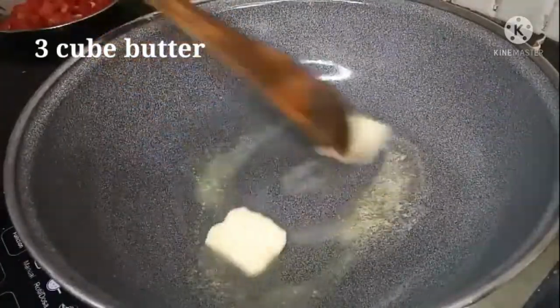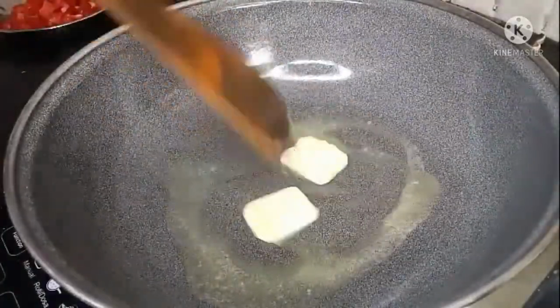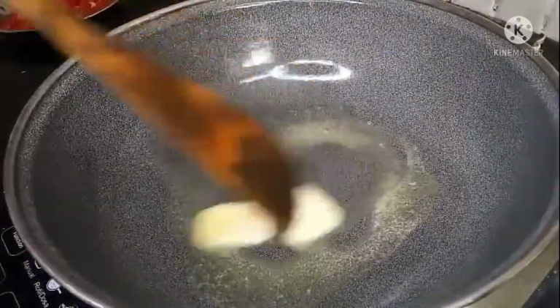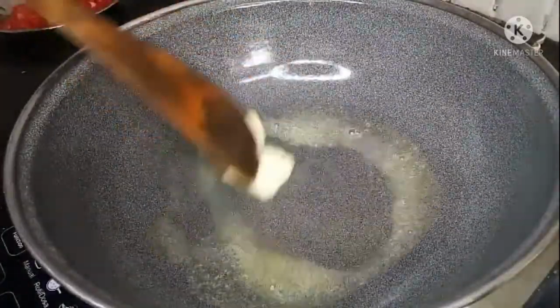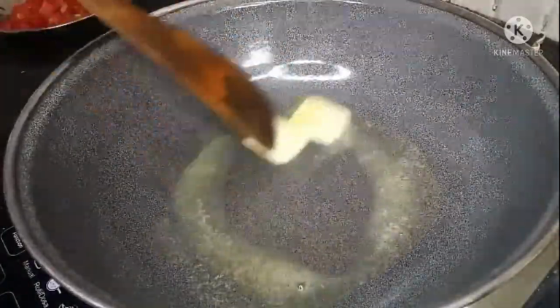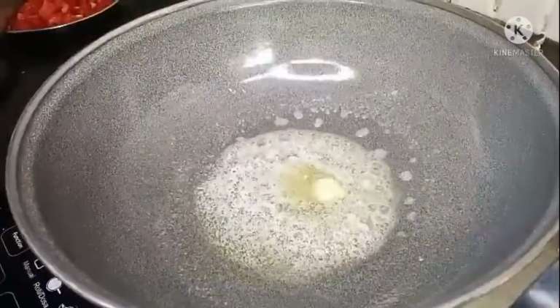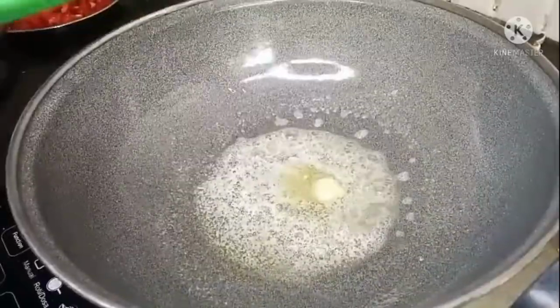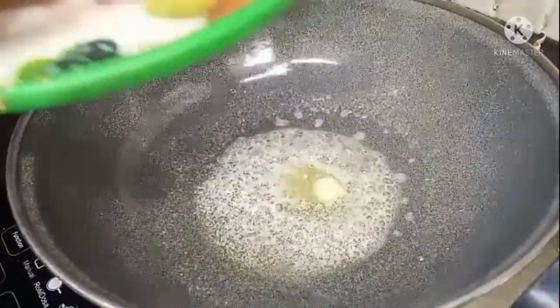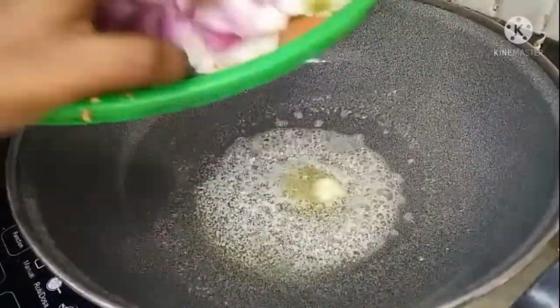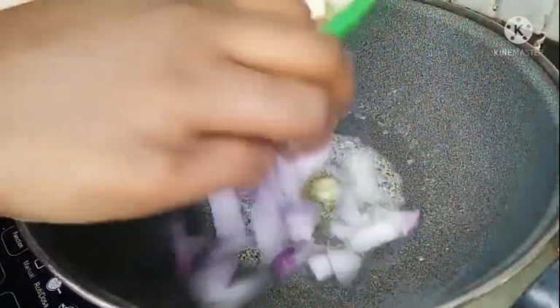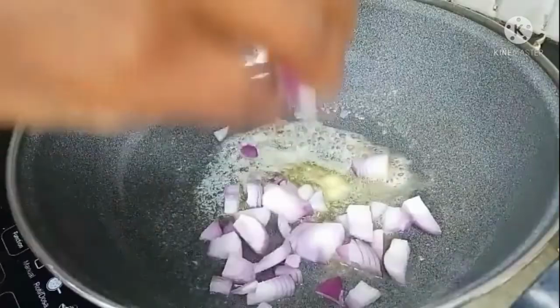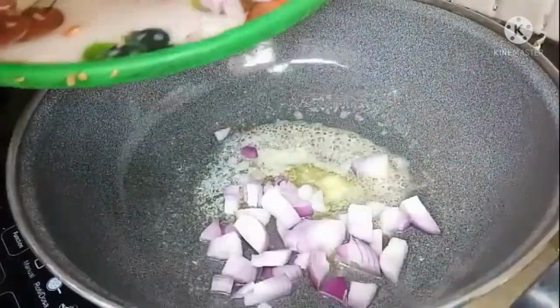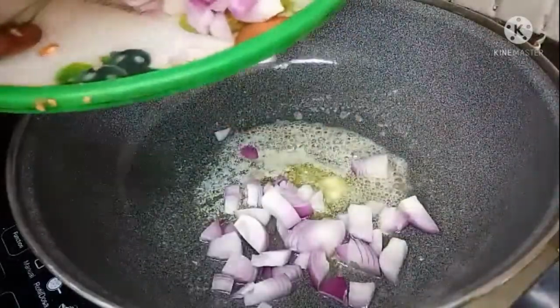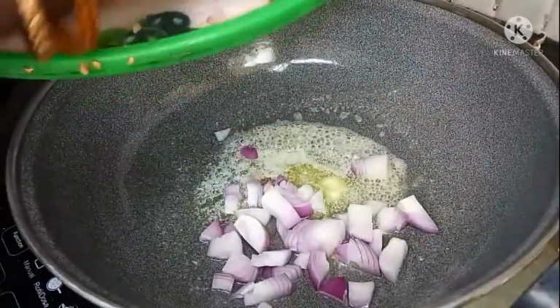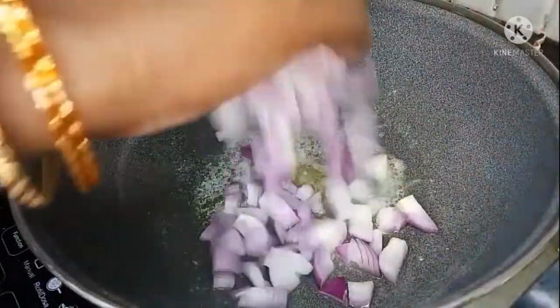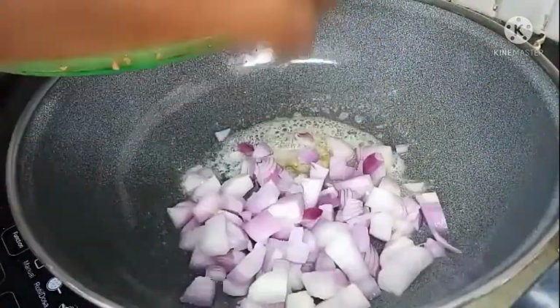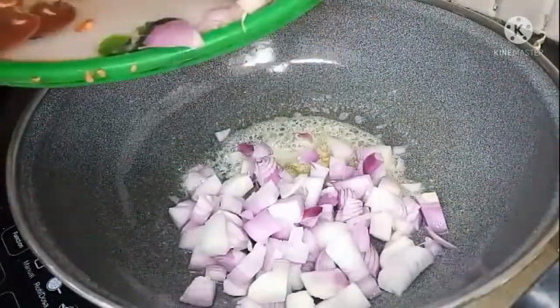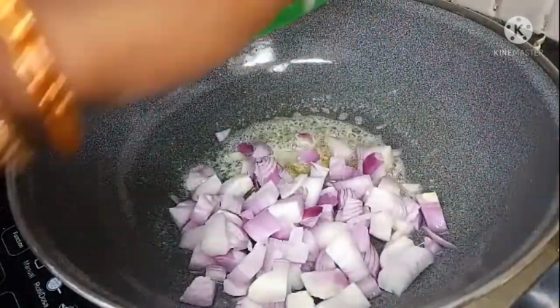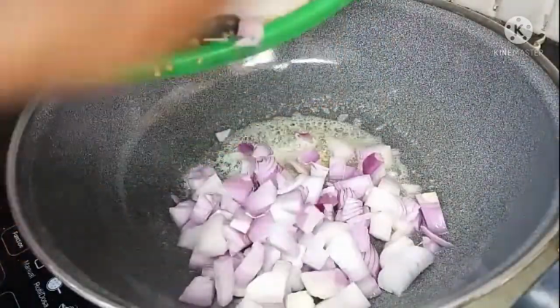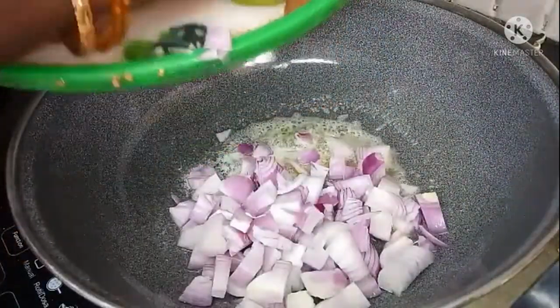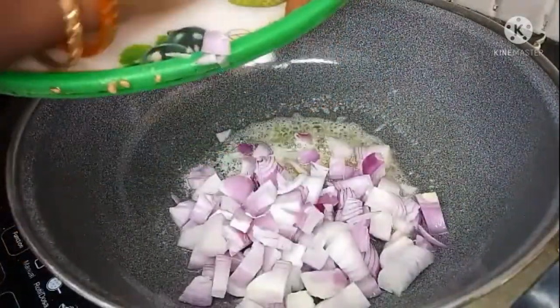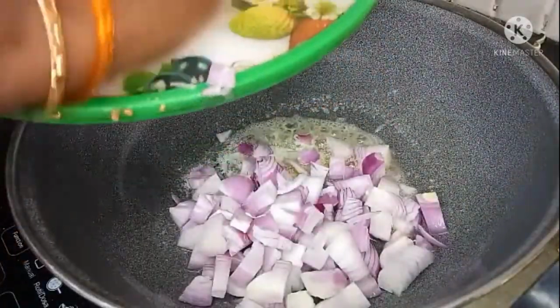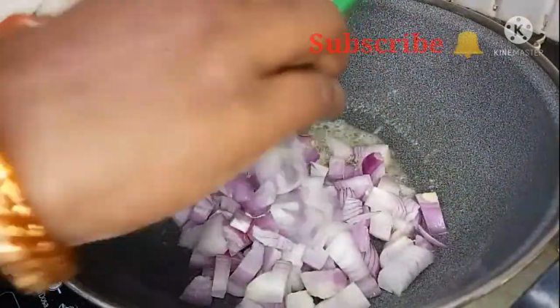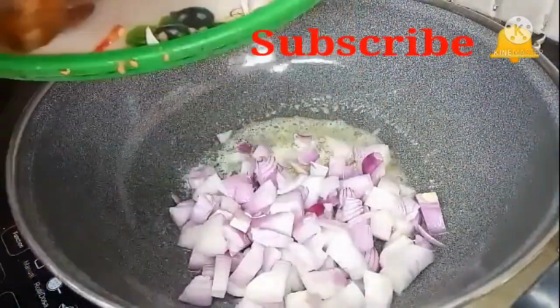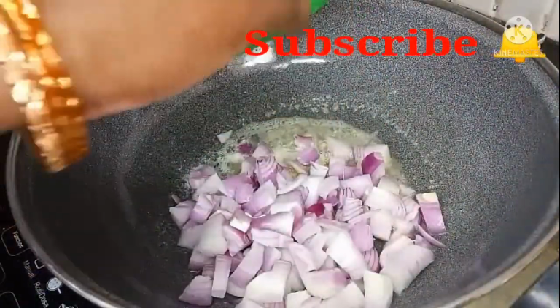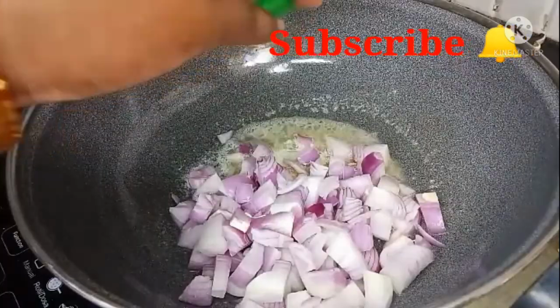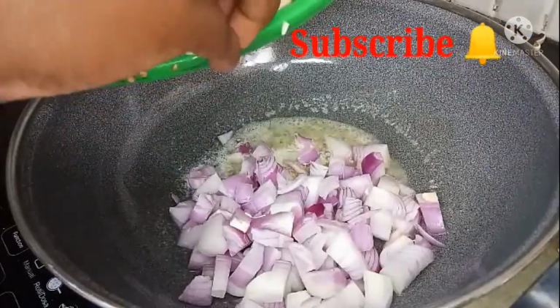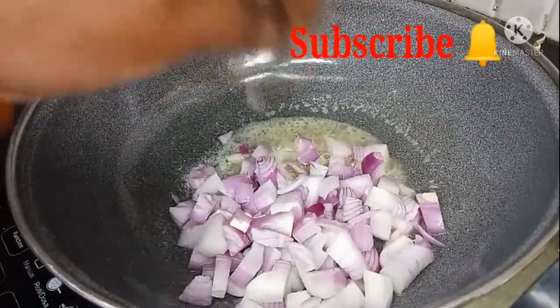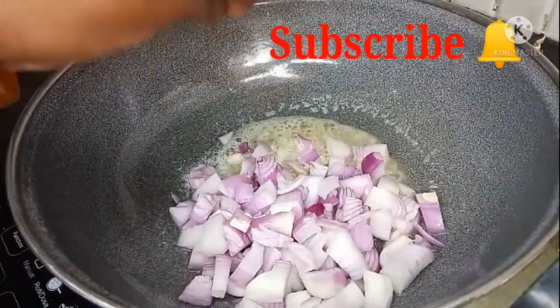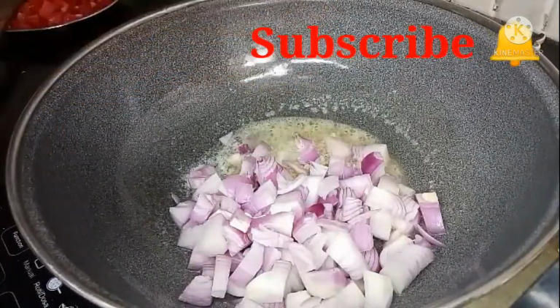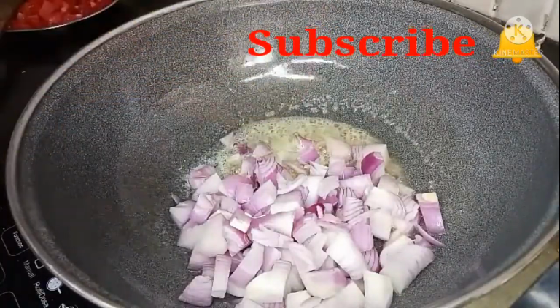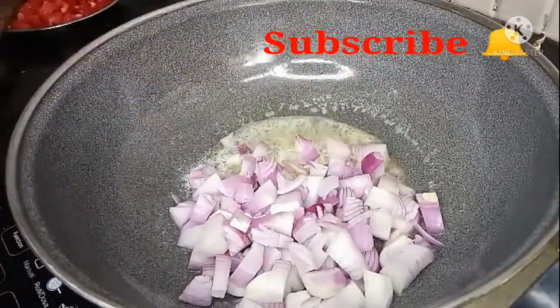We are going to make a gravy consistency. We are going to use 3 cubes of butter. We are going to melt the butter.